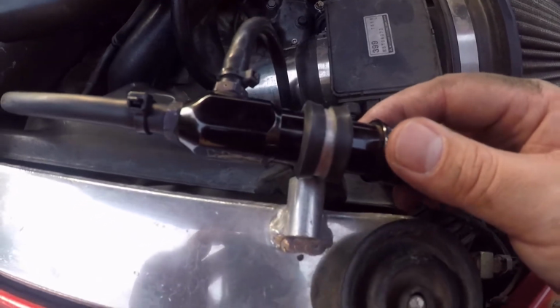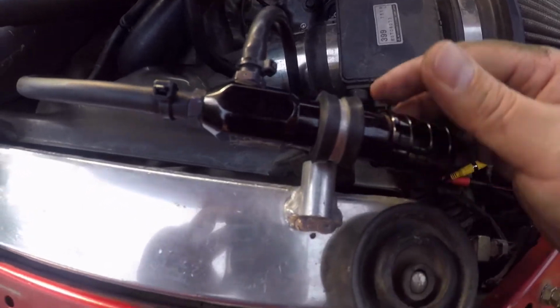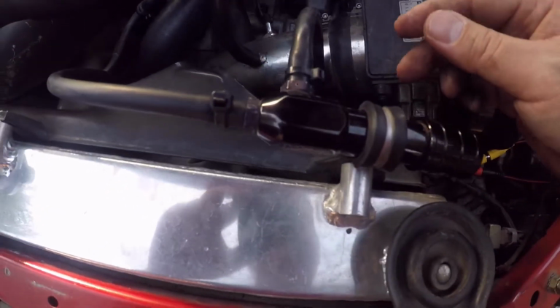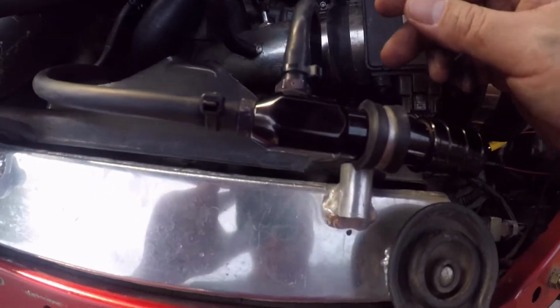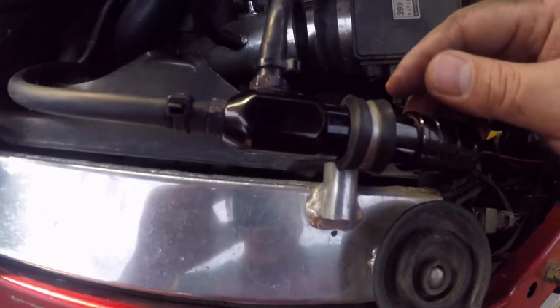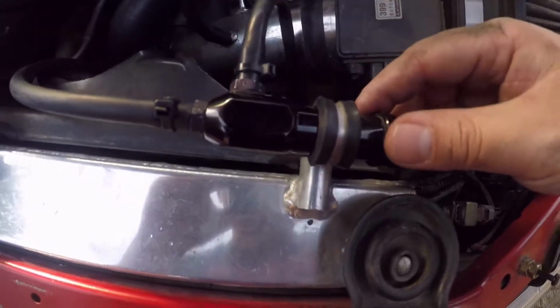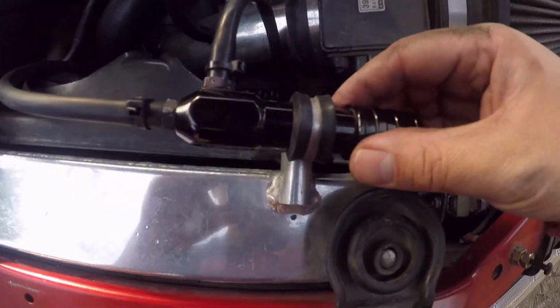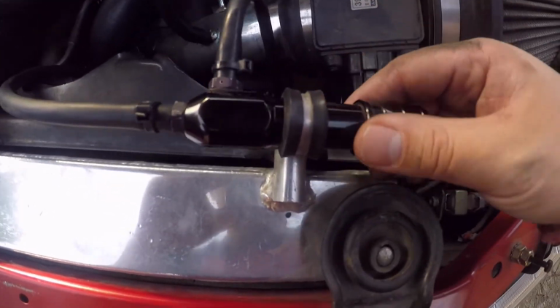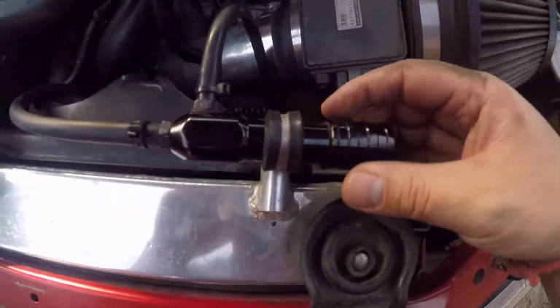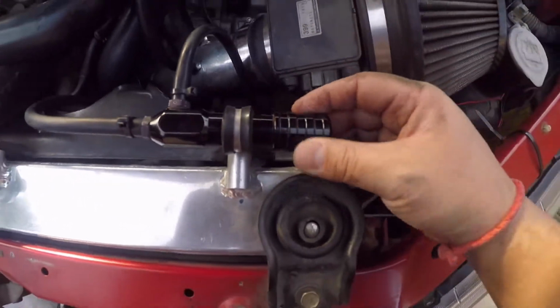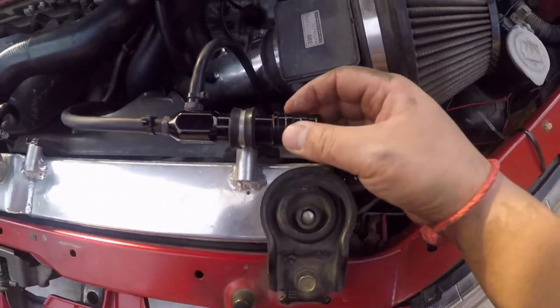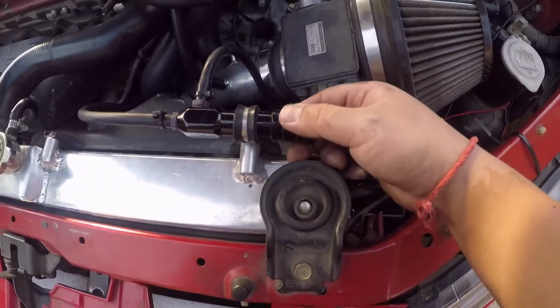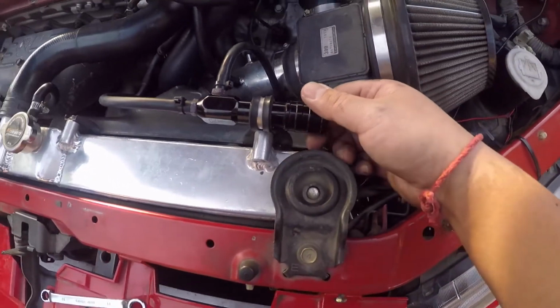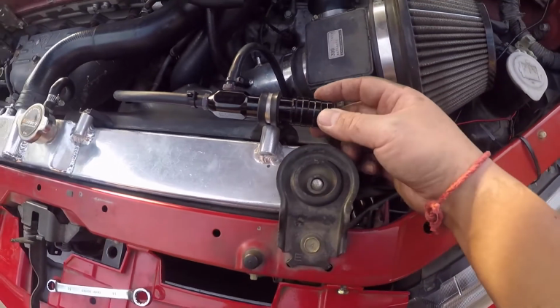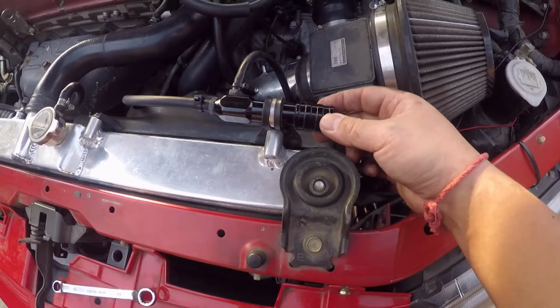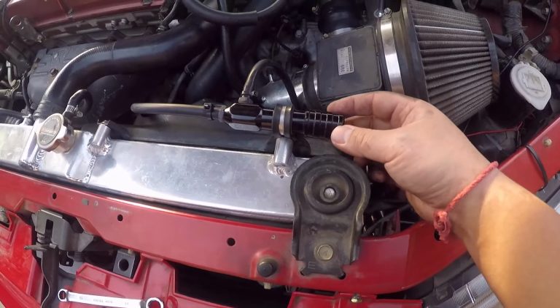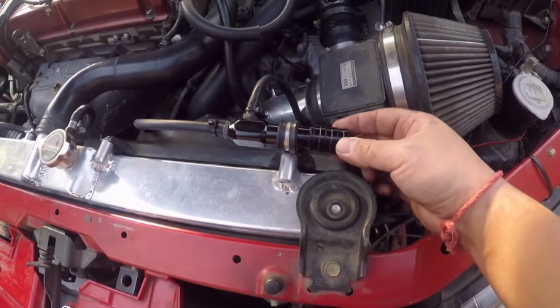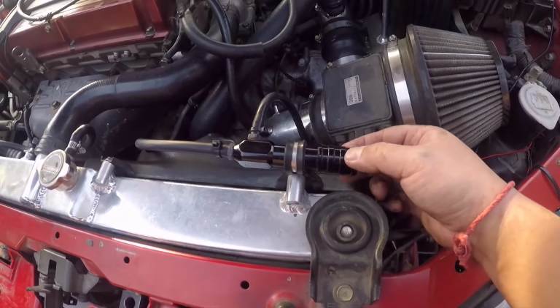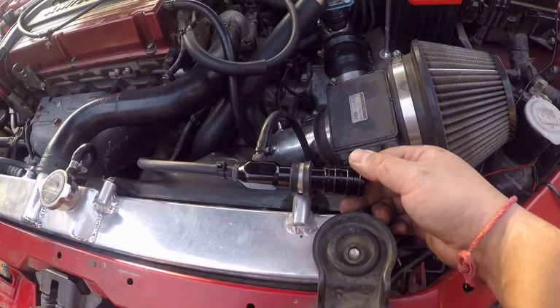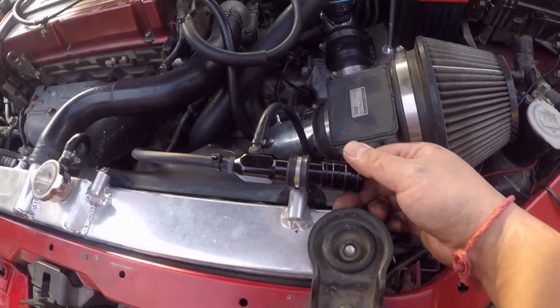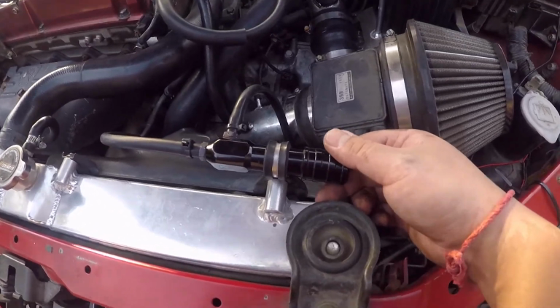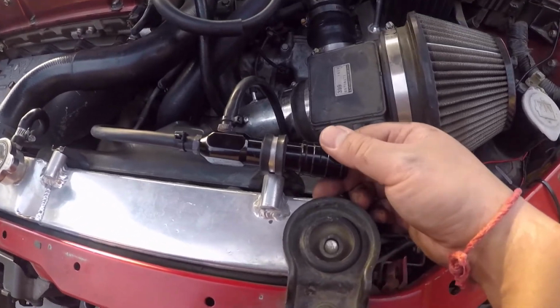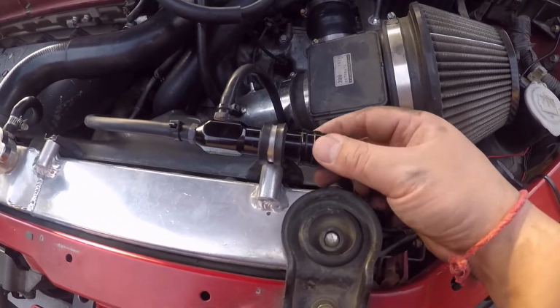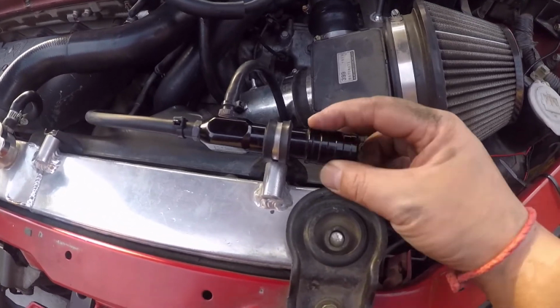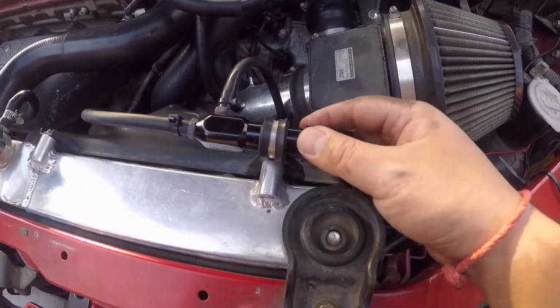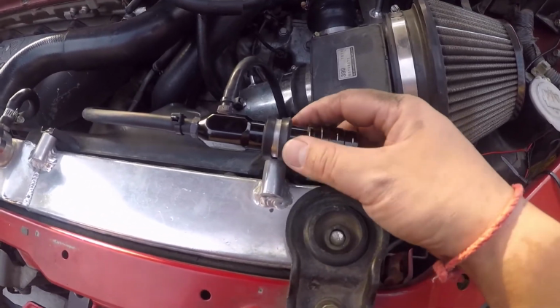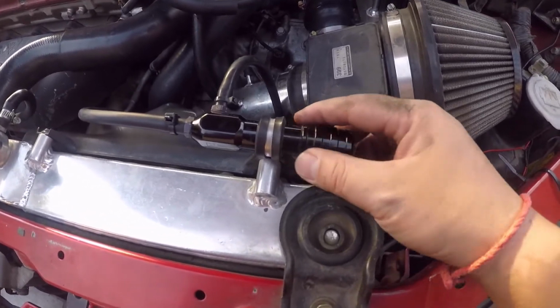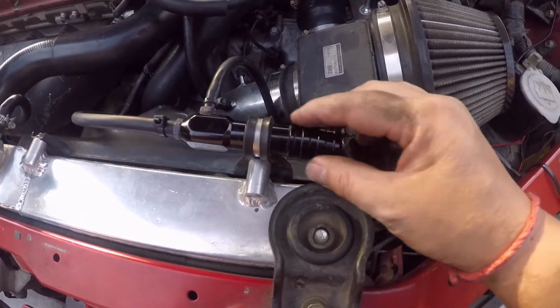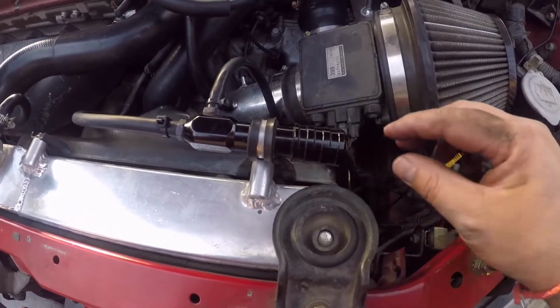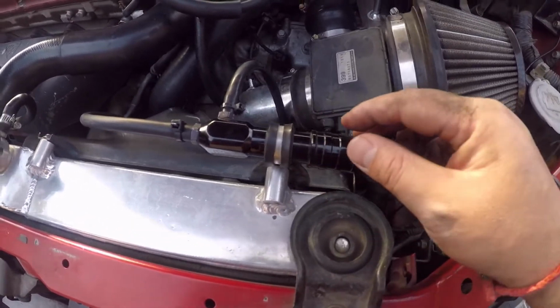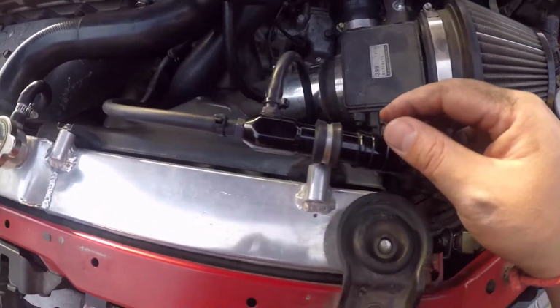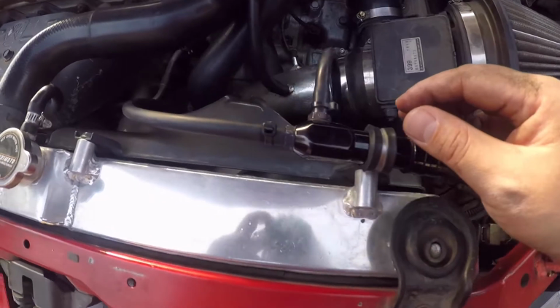Right now it's set all the way loose. Clockwise is tight - more boost. Counter-clockwise is loose - less boost.